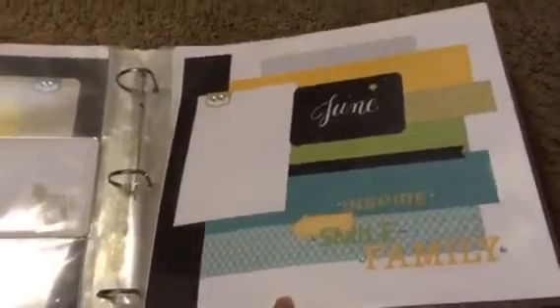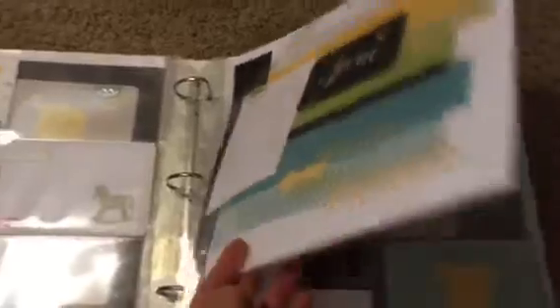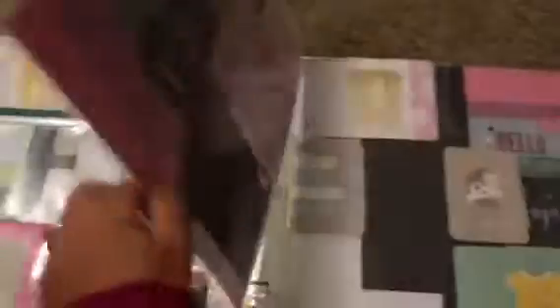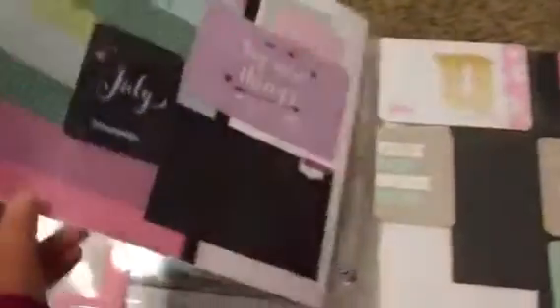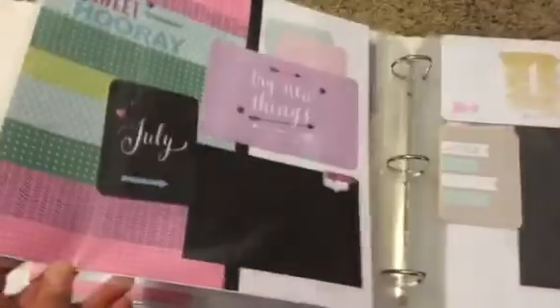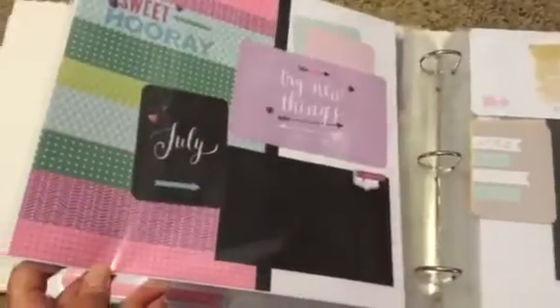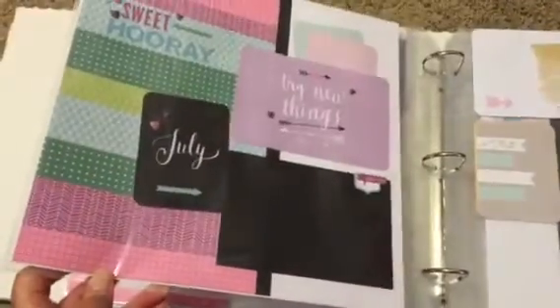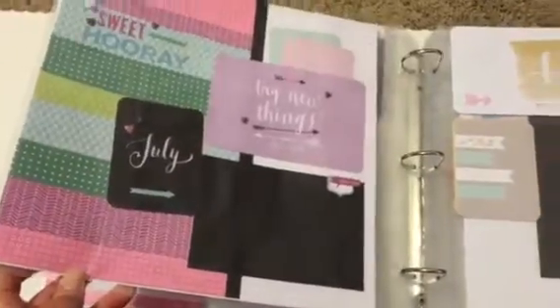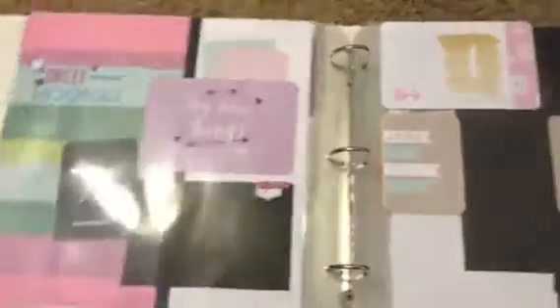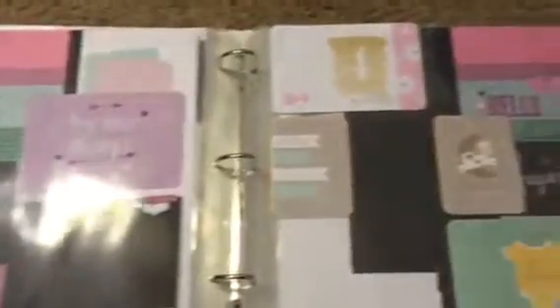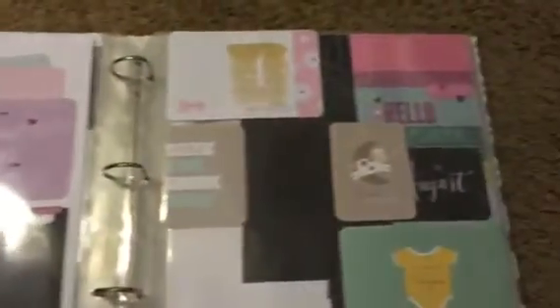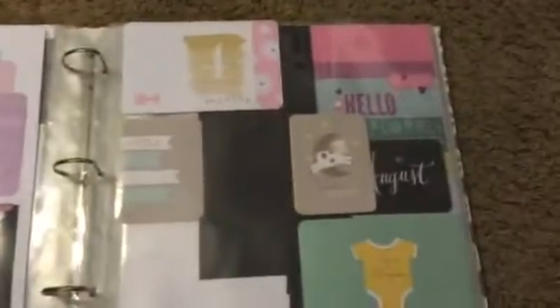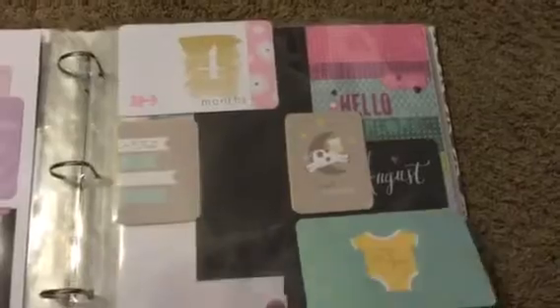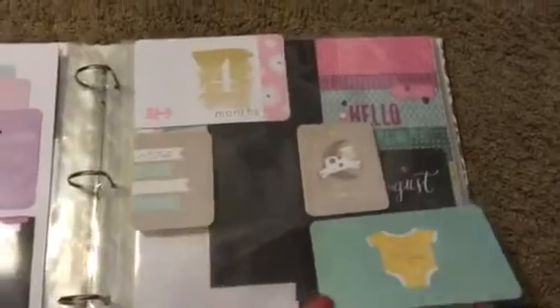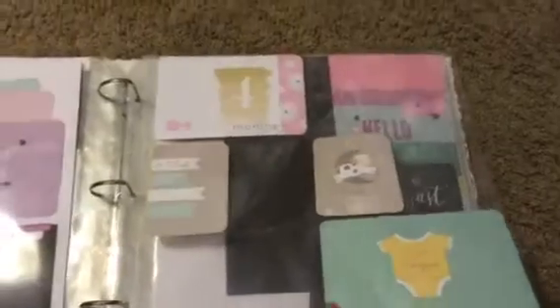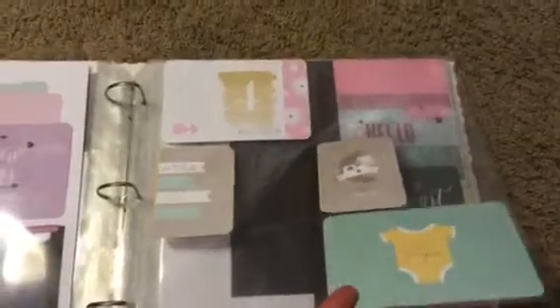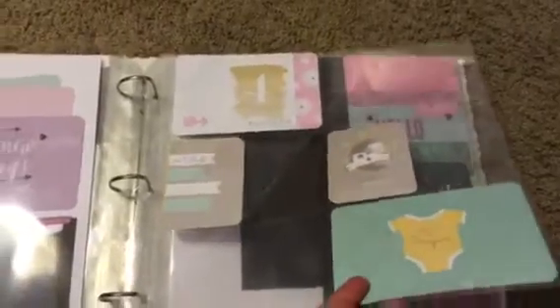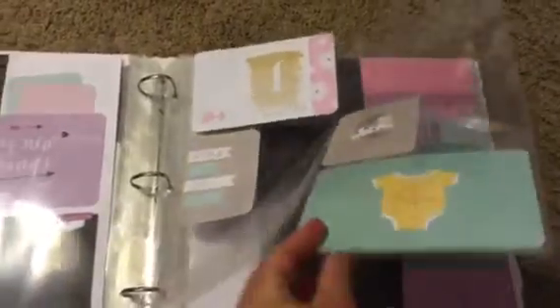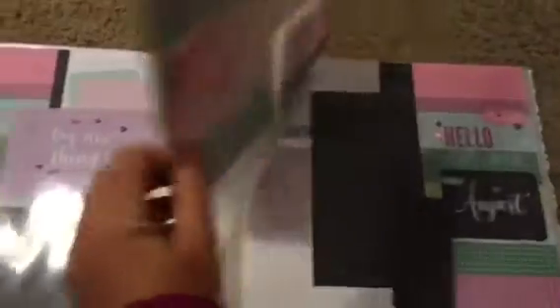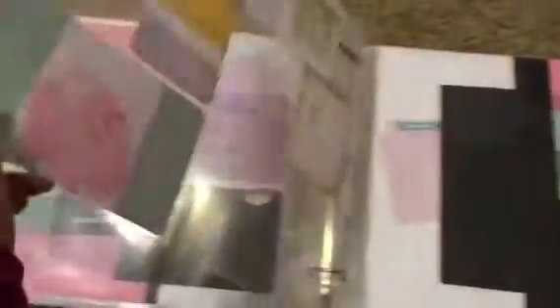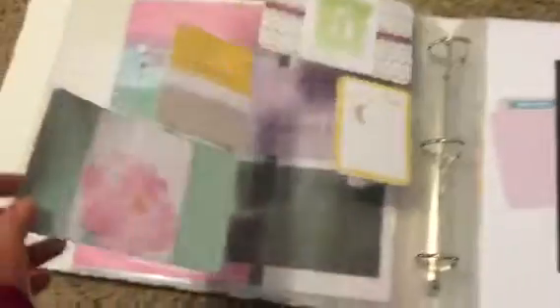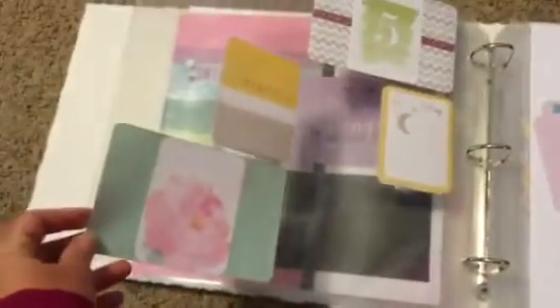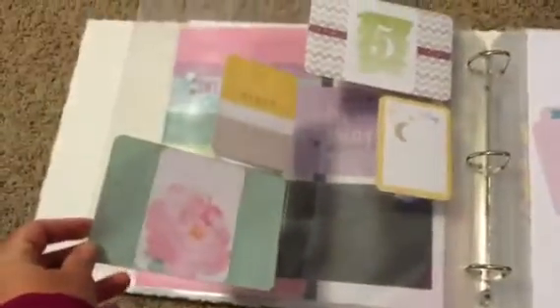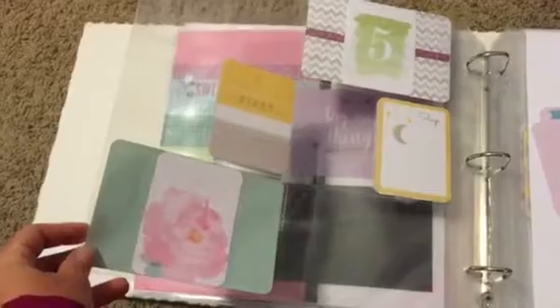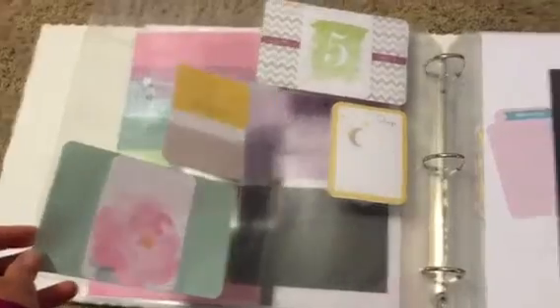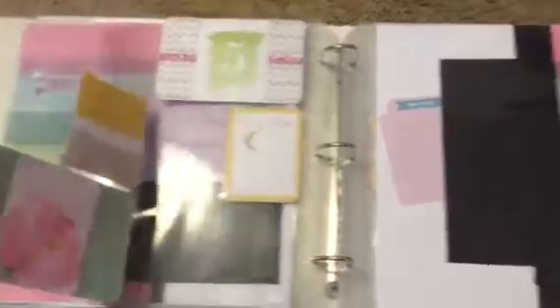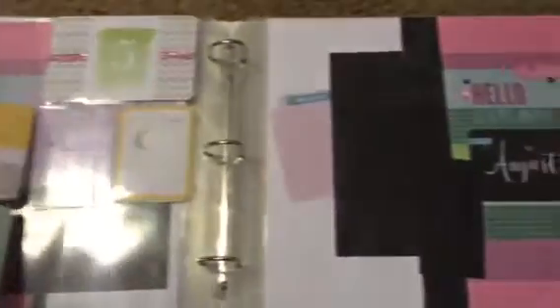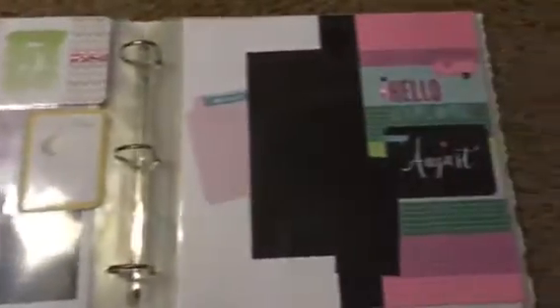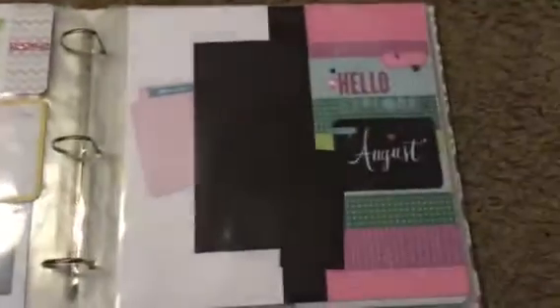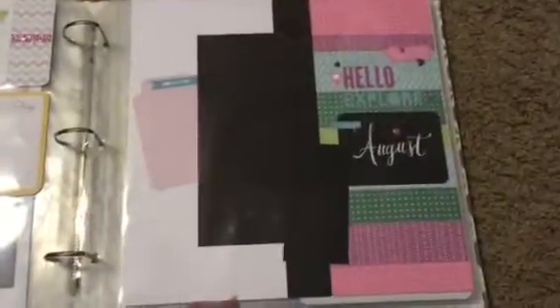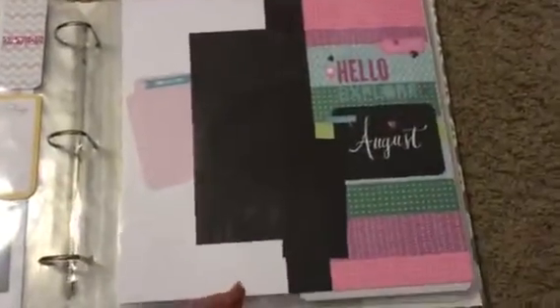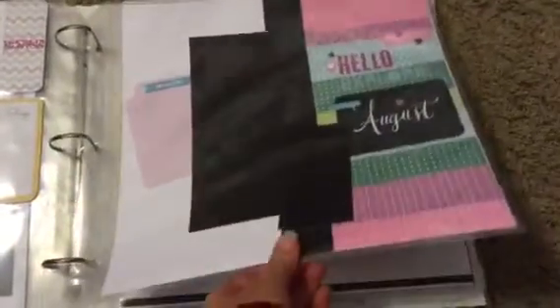Here's our June page and July, and then I just continue to add Picture My Life cards in the last page, decorating it up a little bit along with the layouts. August page.